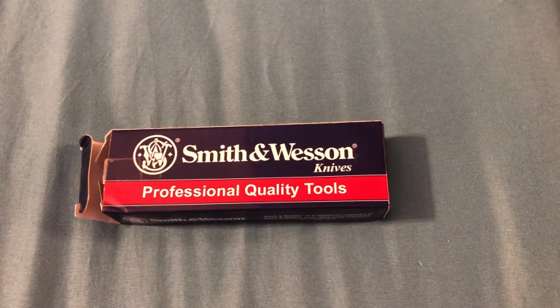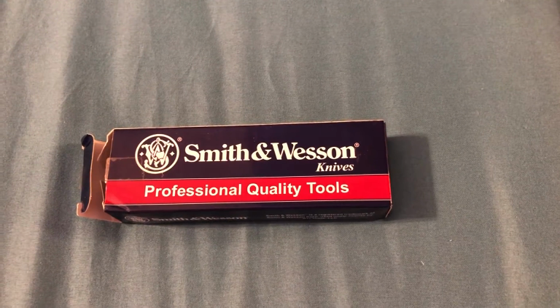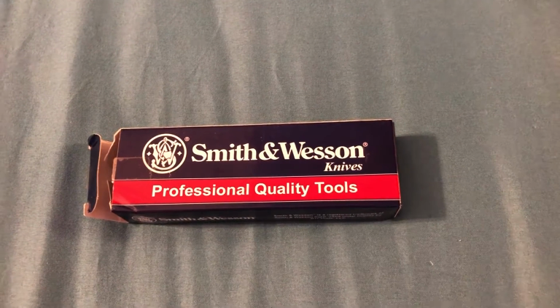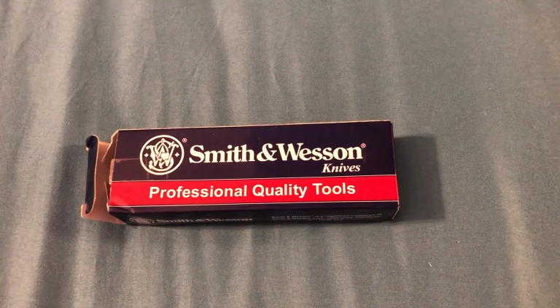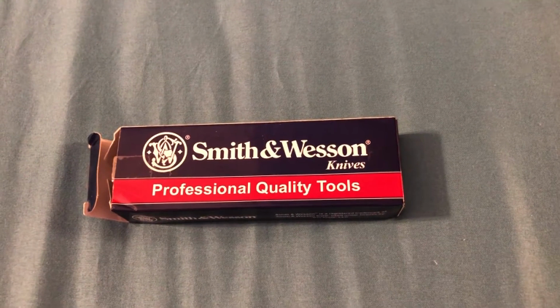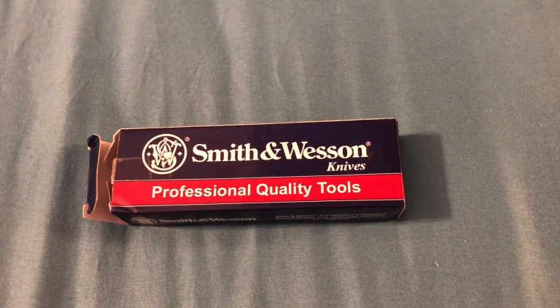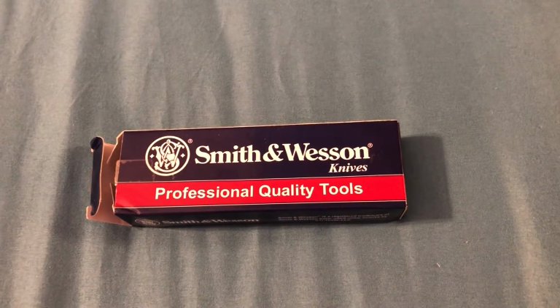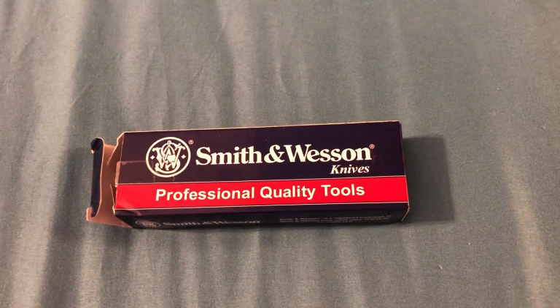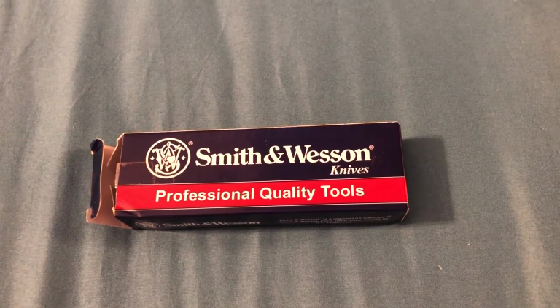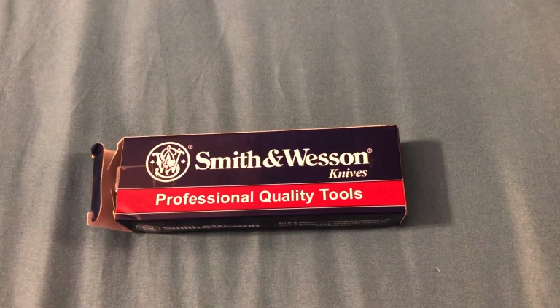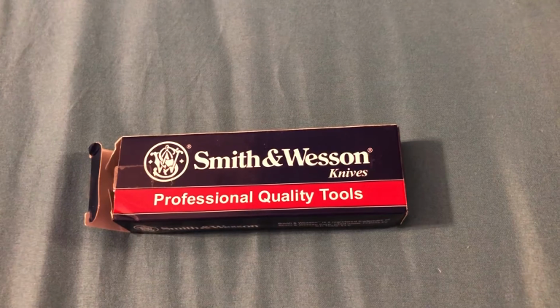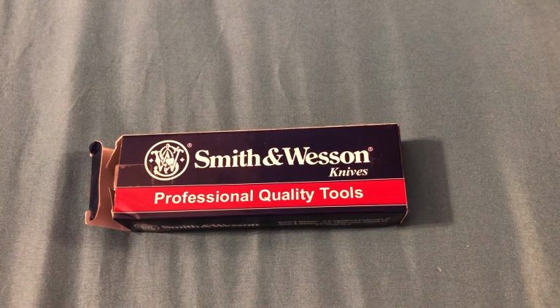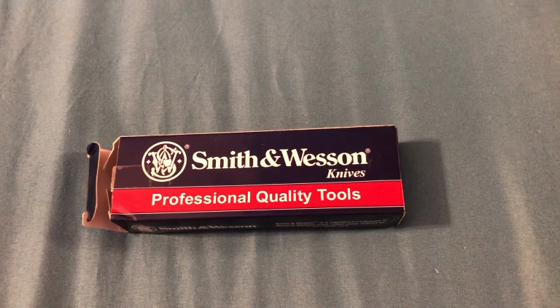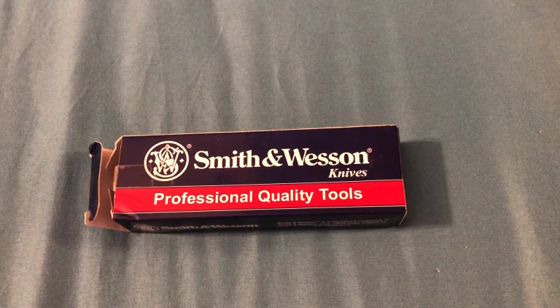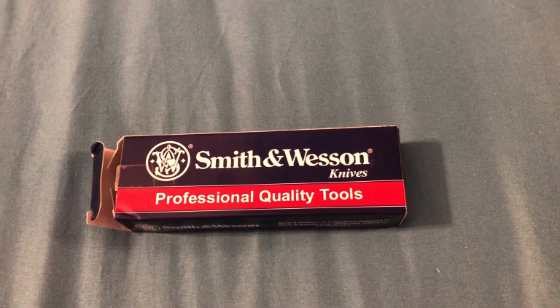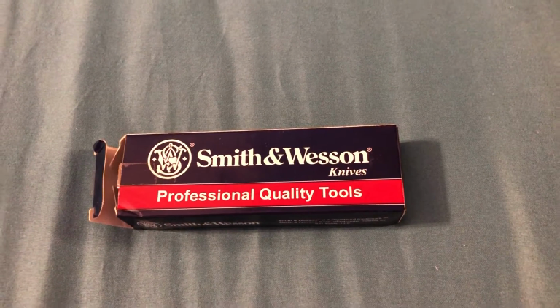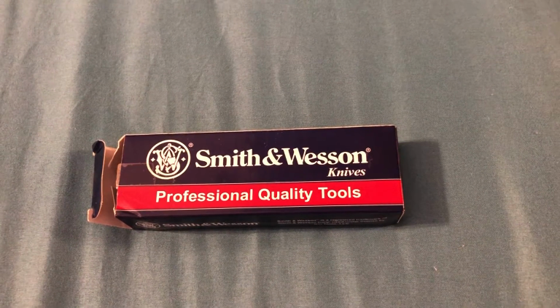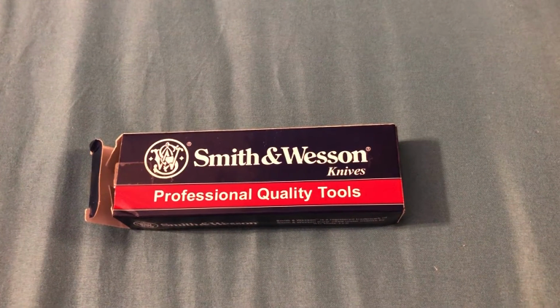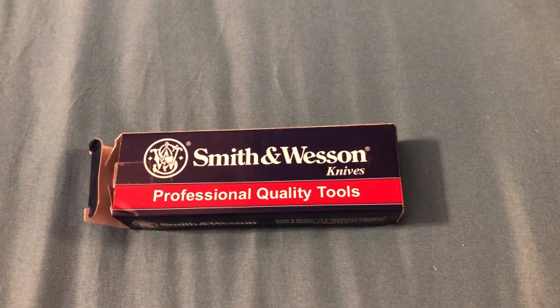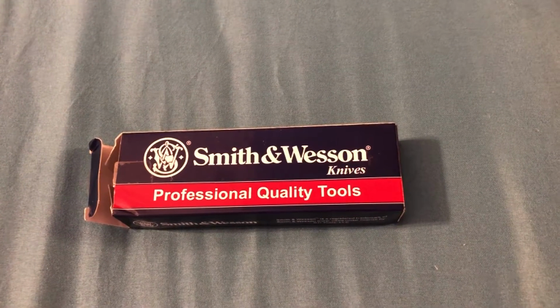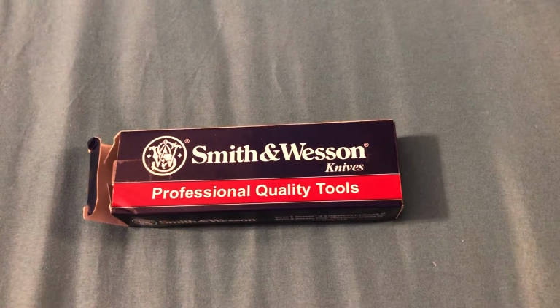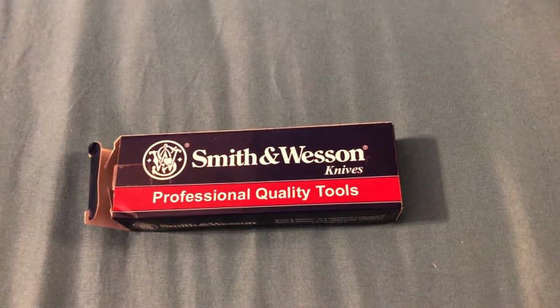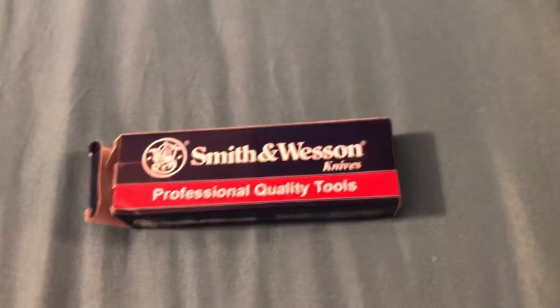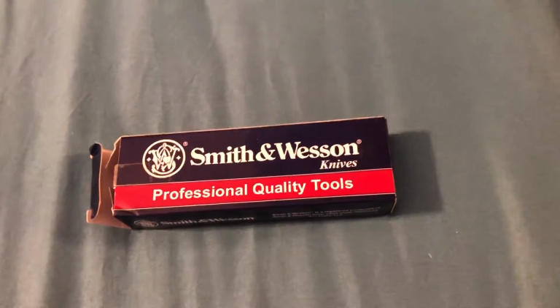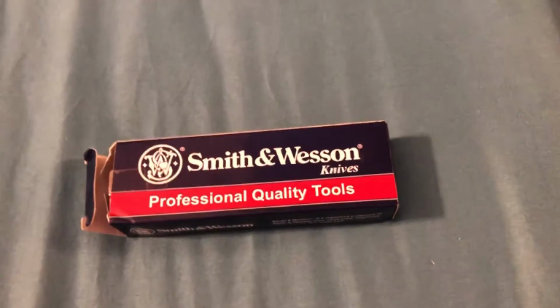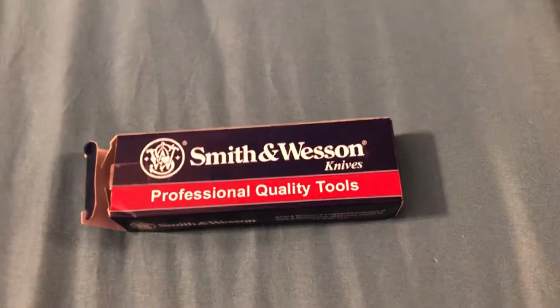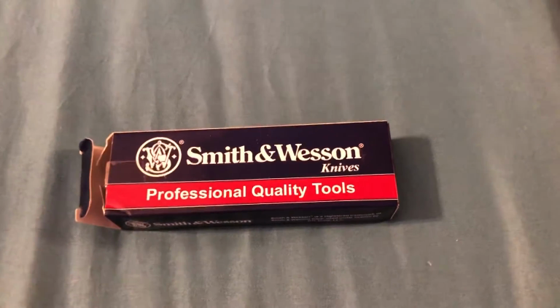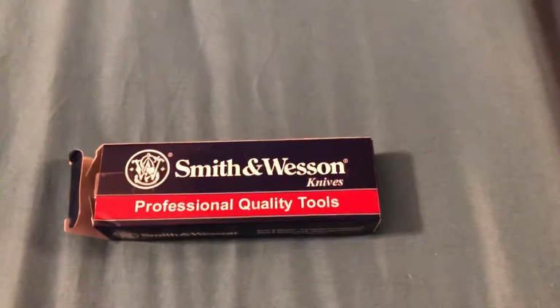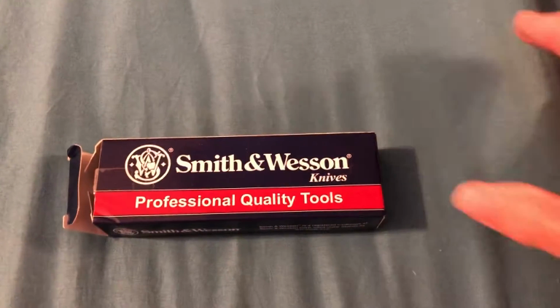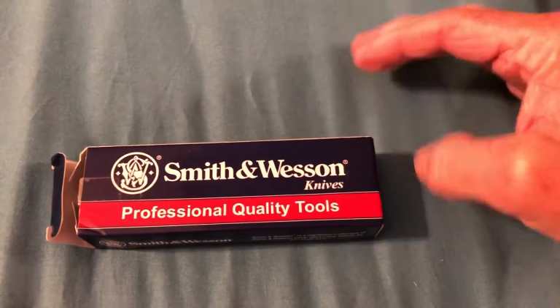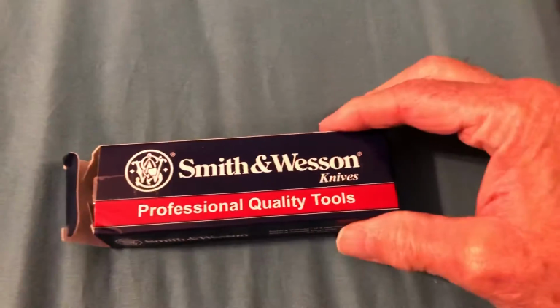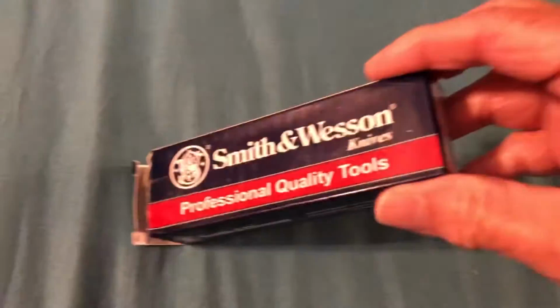Hello YouTubers. This is another unboxing of a knife I received from my son. It's a Smith & Wesson, professional quality. Let's take it out of the box.